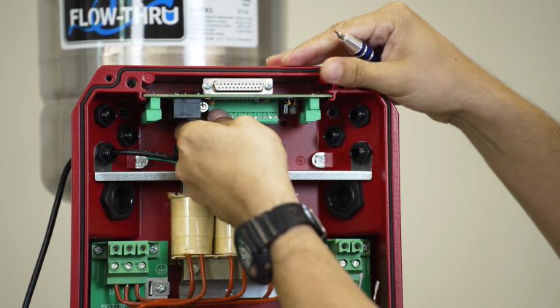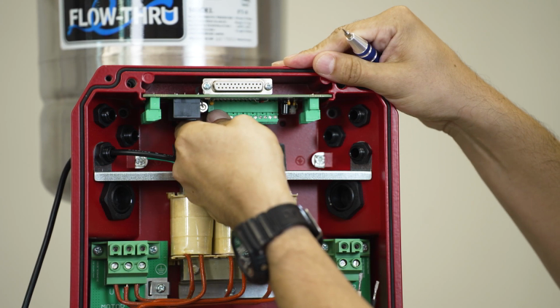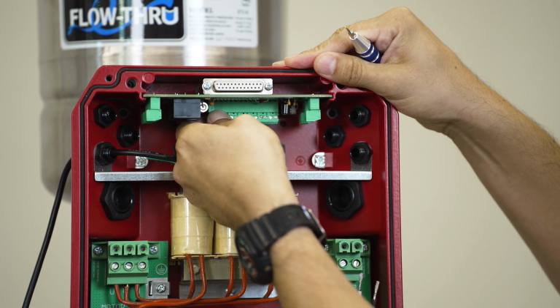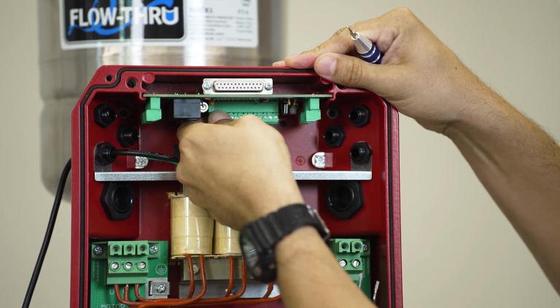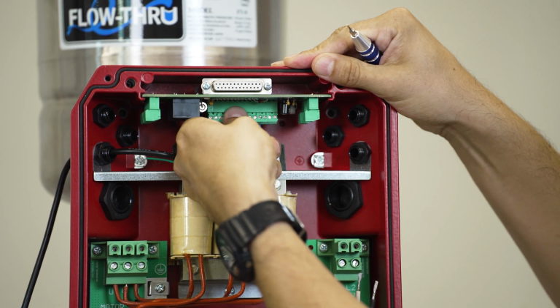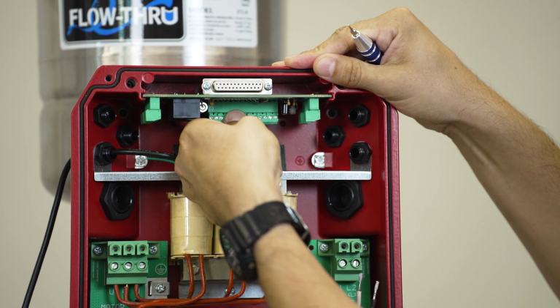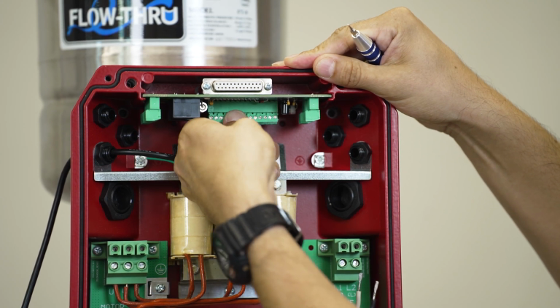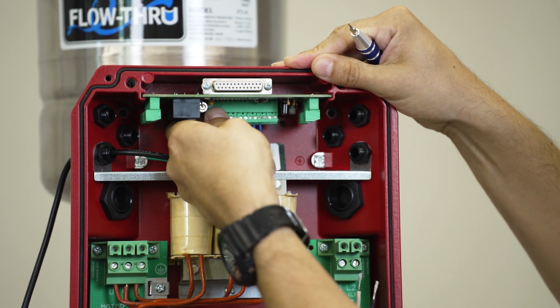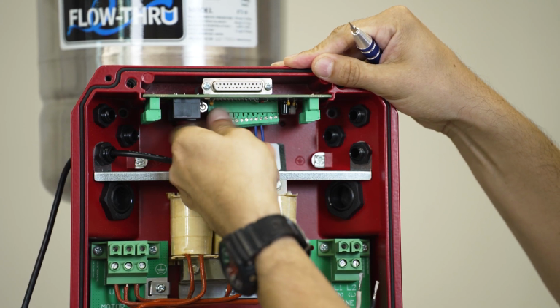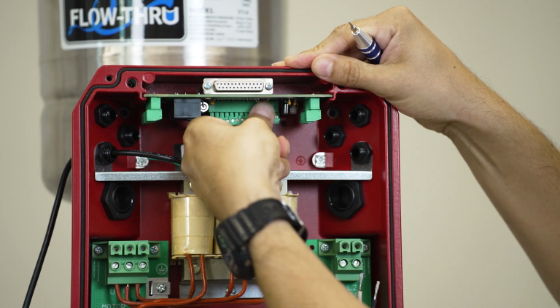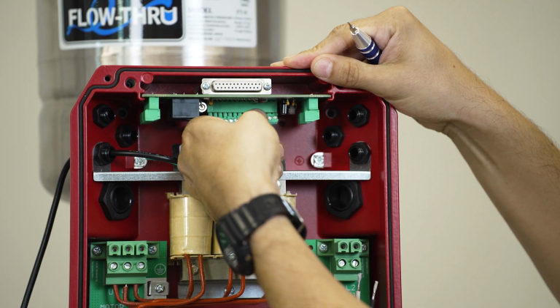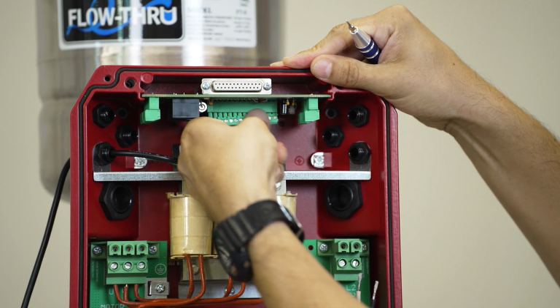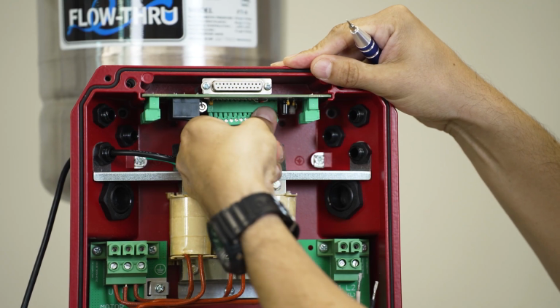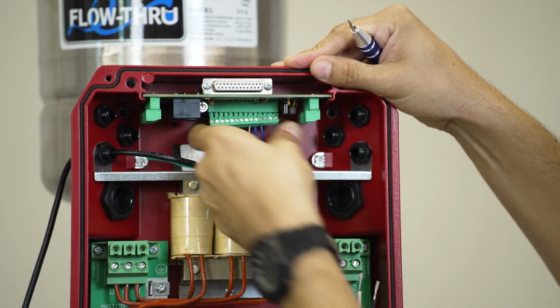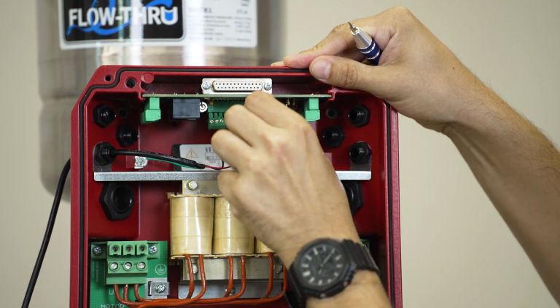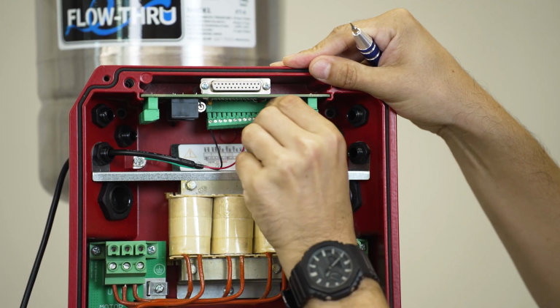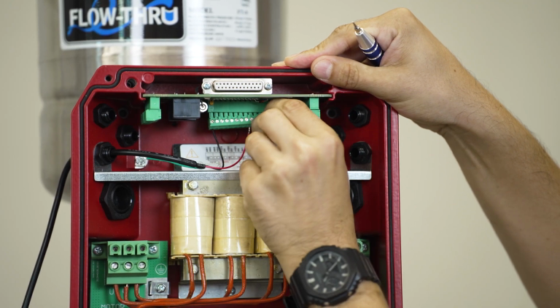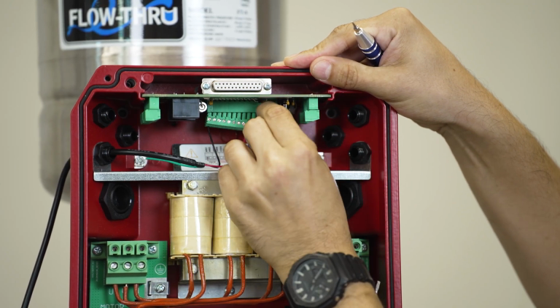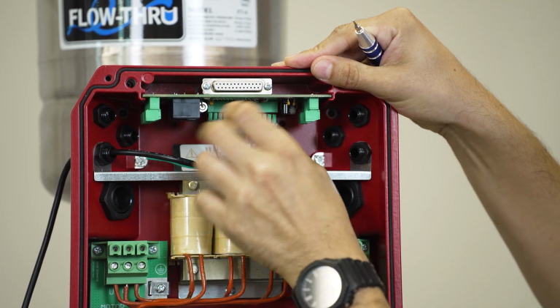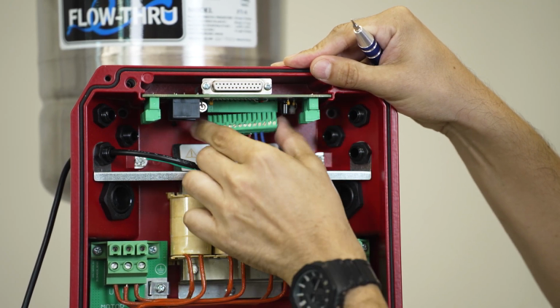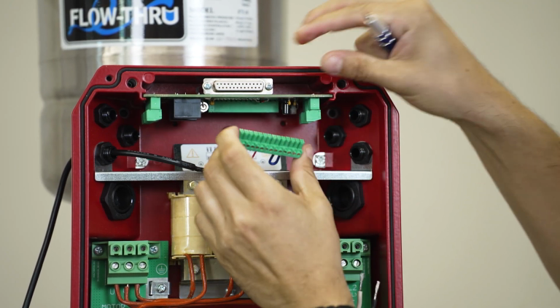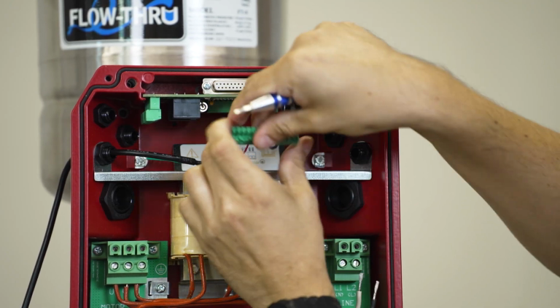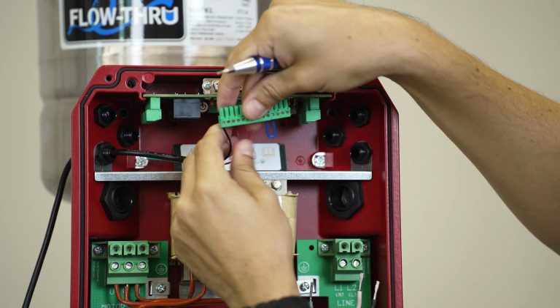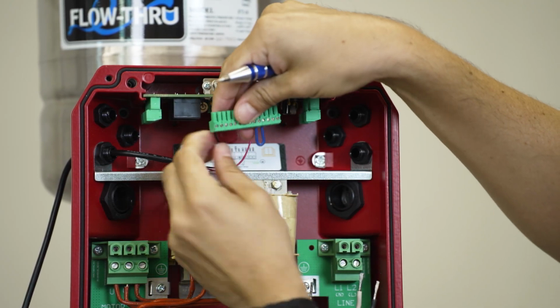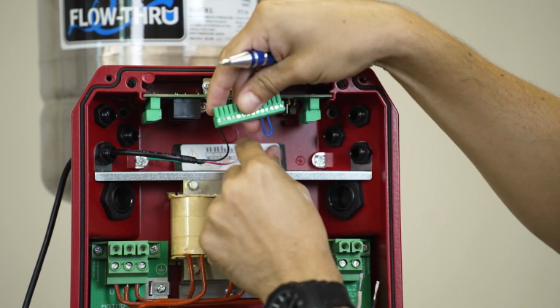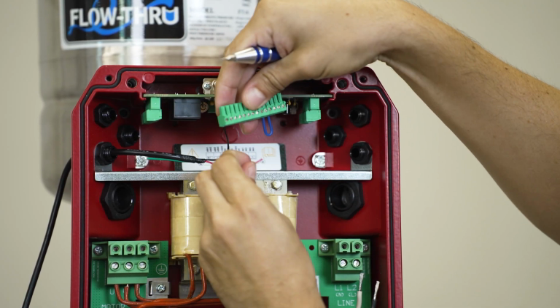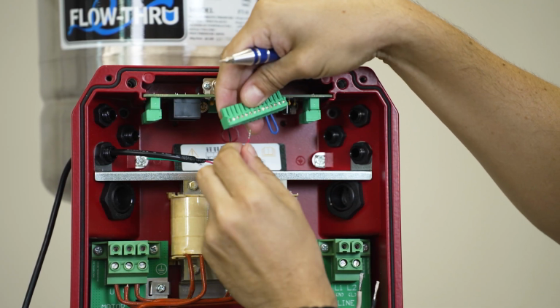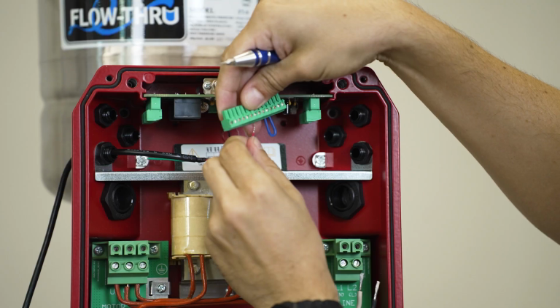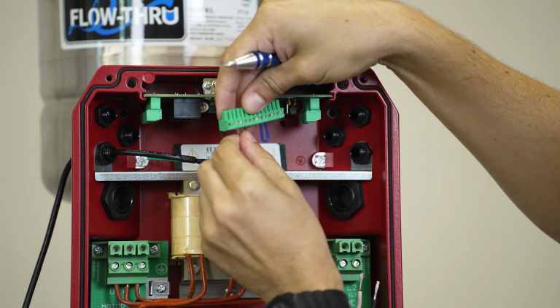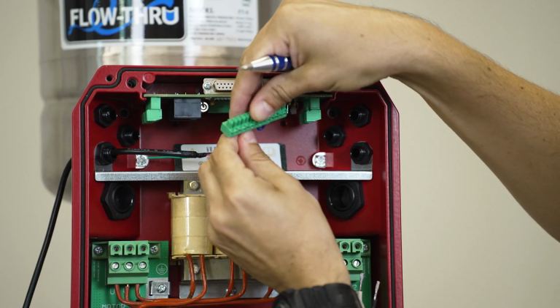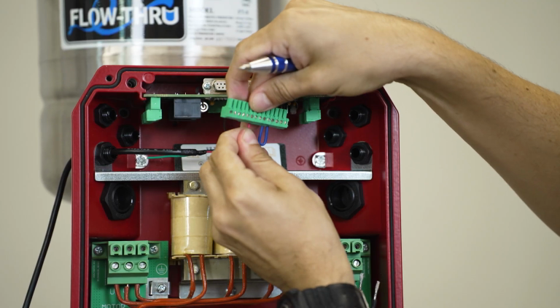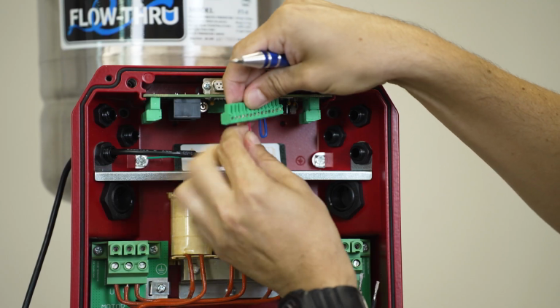Your ground will be connected to your earth terminal. To make it easier, you should be able to remove the terminals, unplug them, and insert your wires this way so that you have a little bit more space.